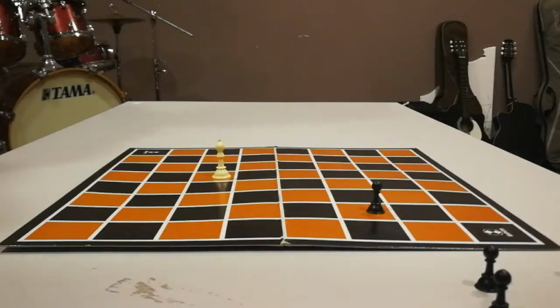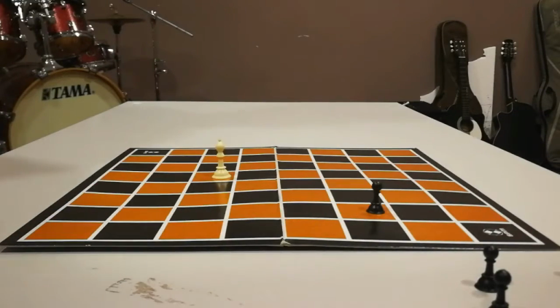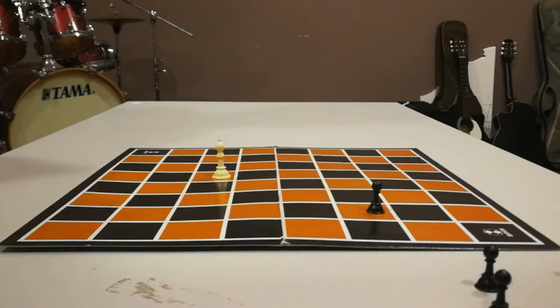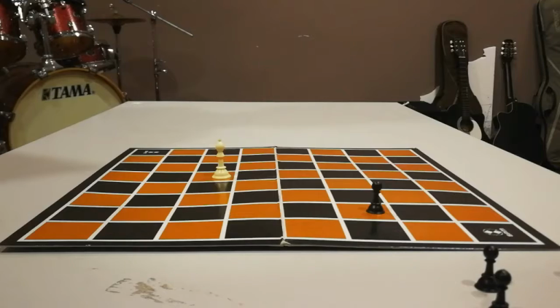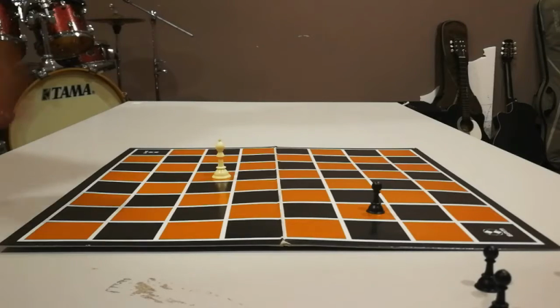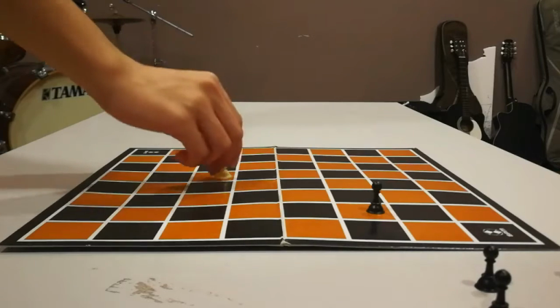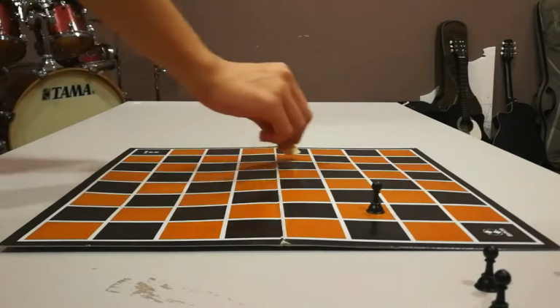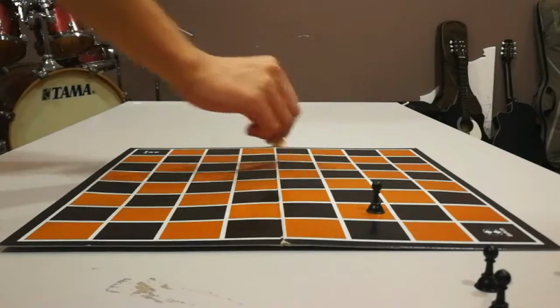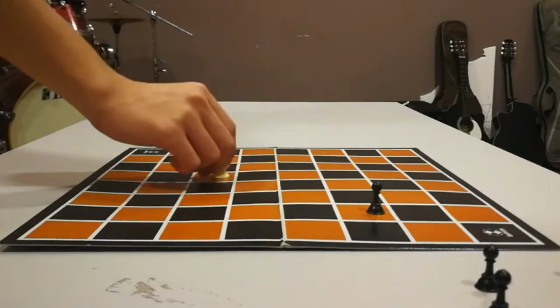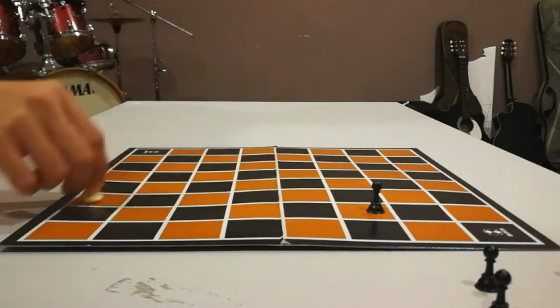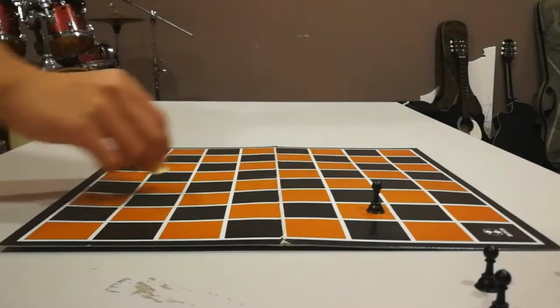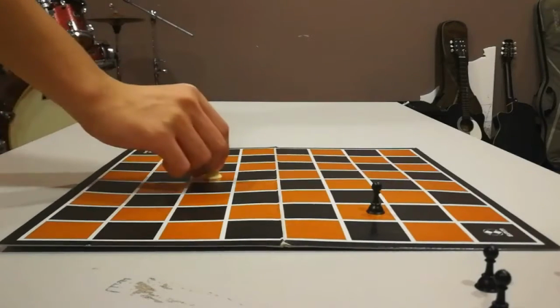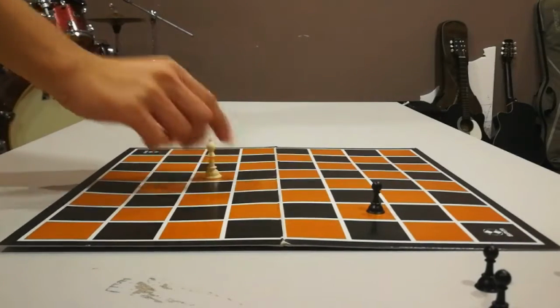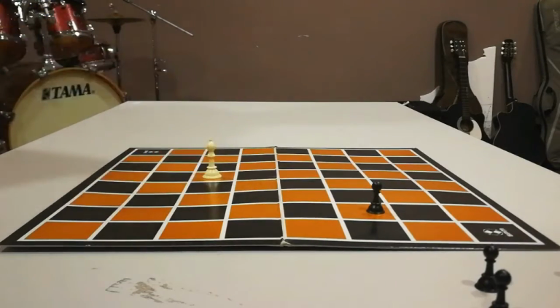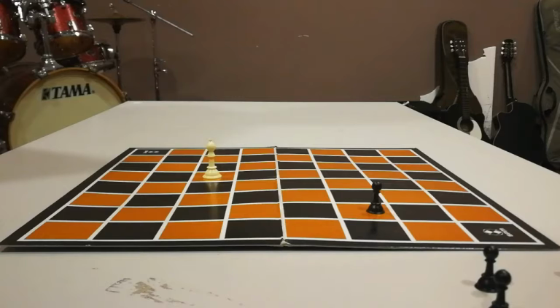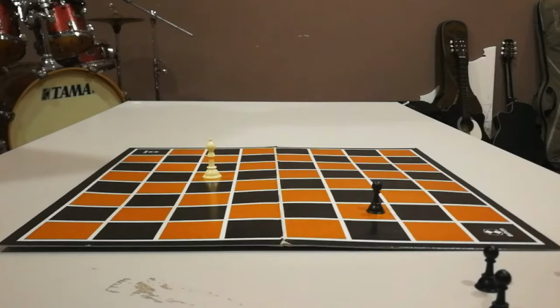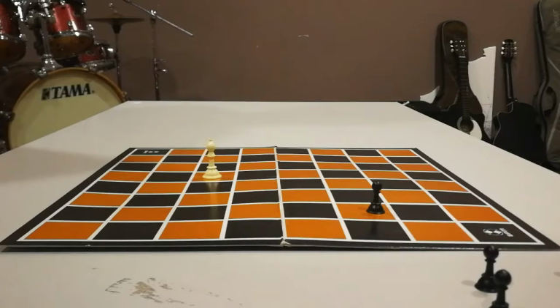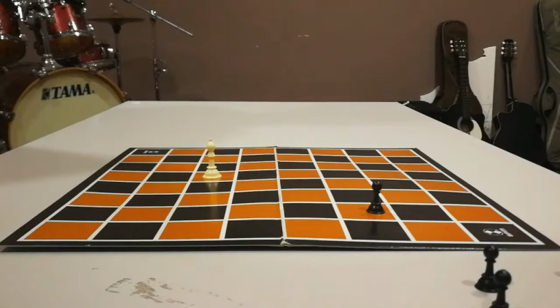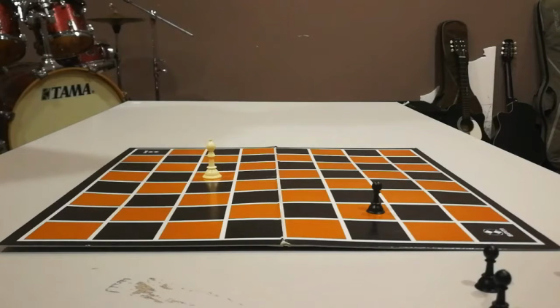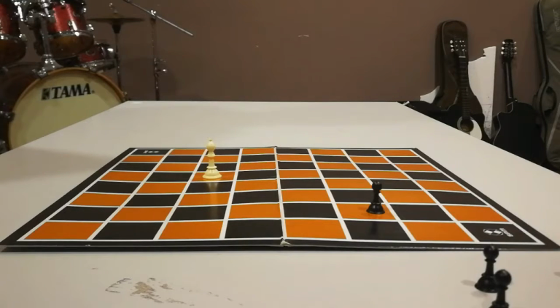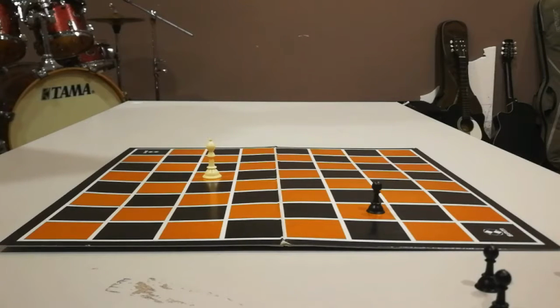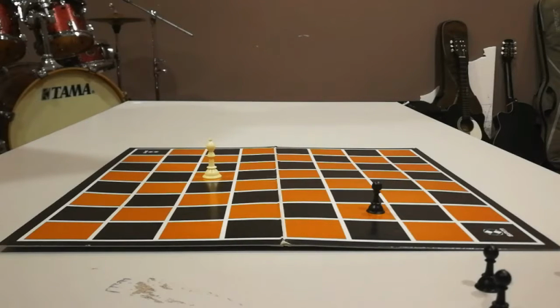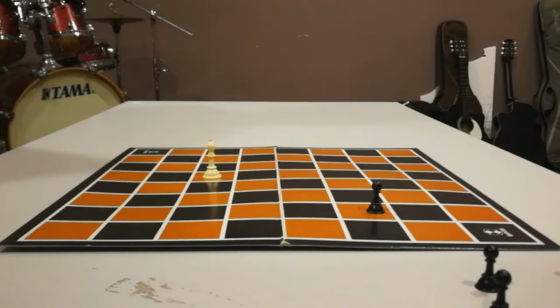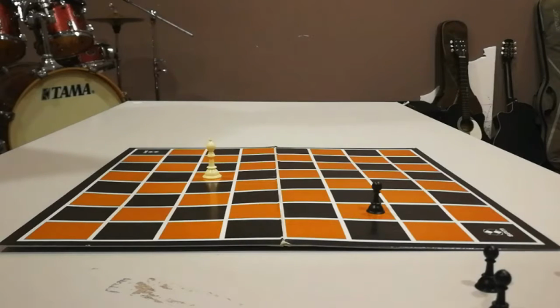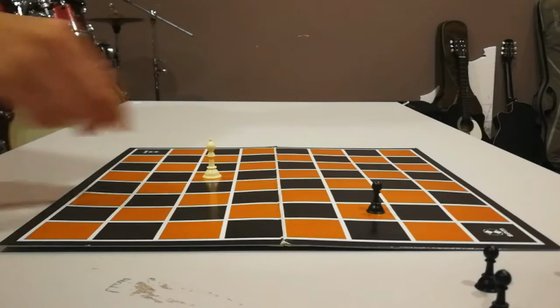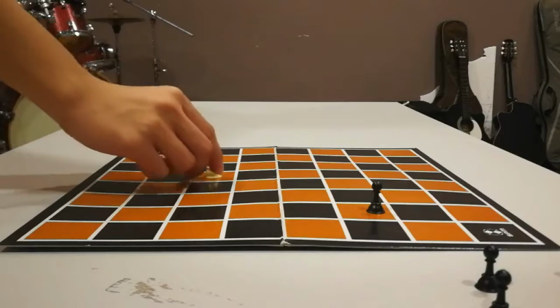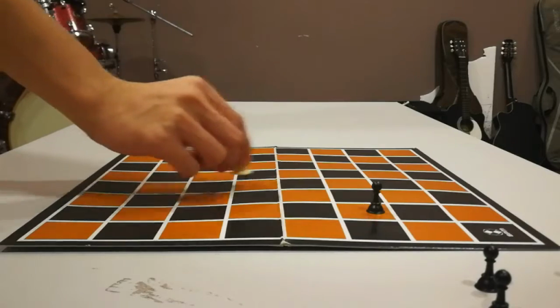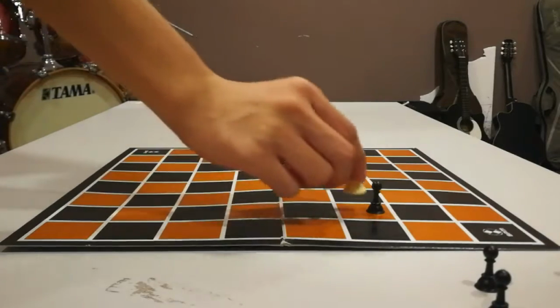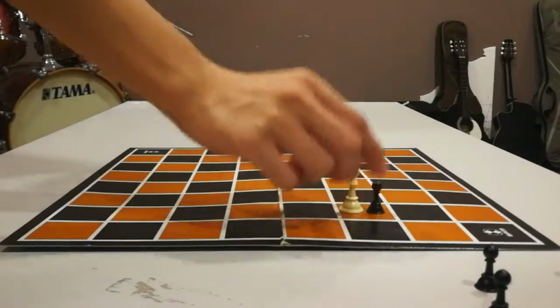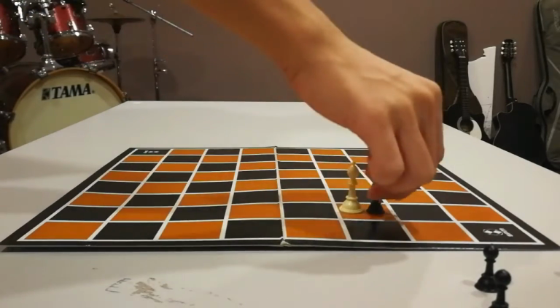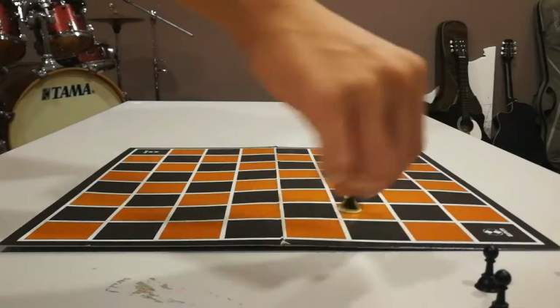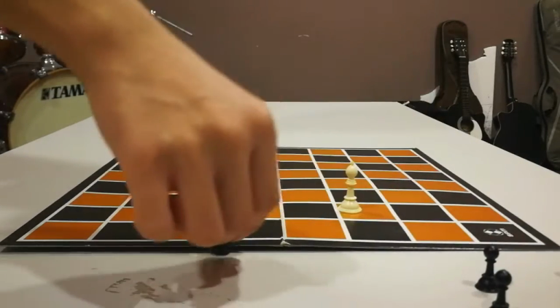The V-Shot moves diagonally forwards or backwards any number of squares, provided there is a clear path. It must remain on its own colour and can capture by occupying the square of an opponent's piece in its path.